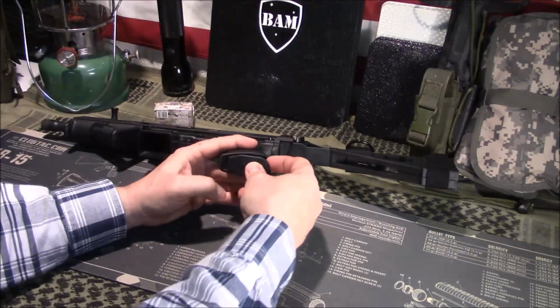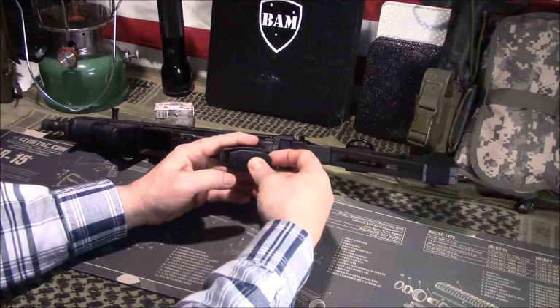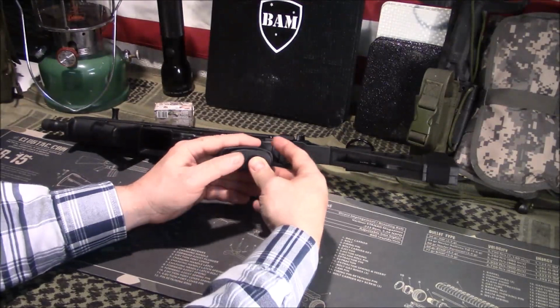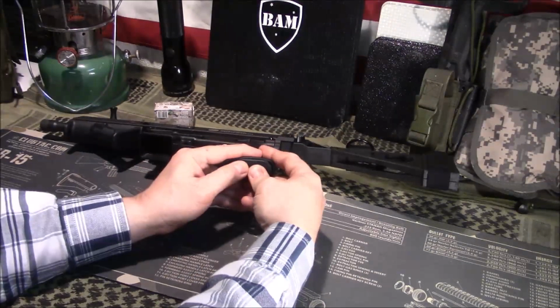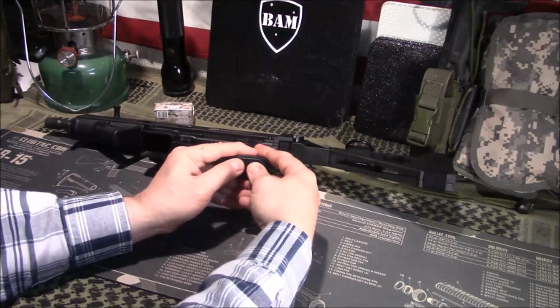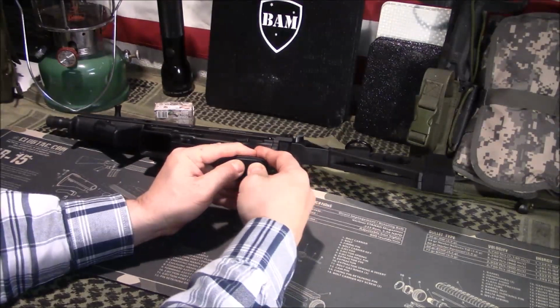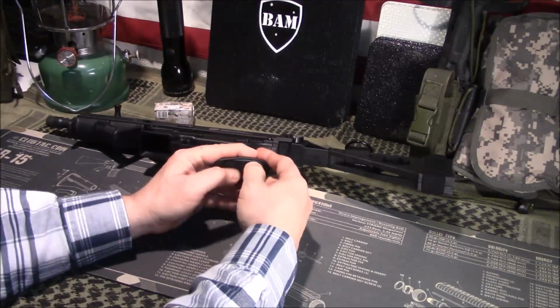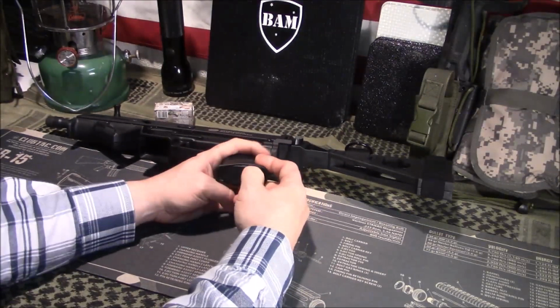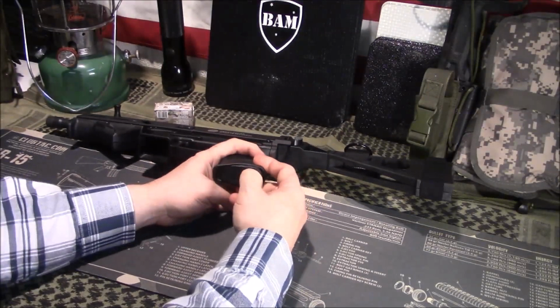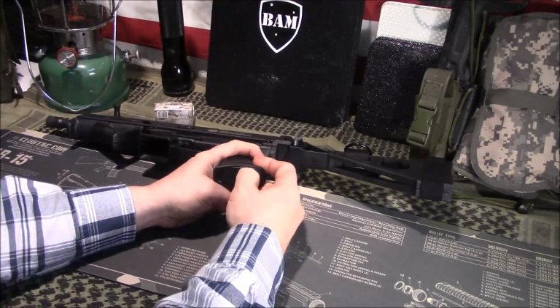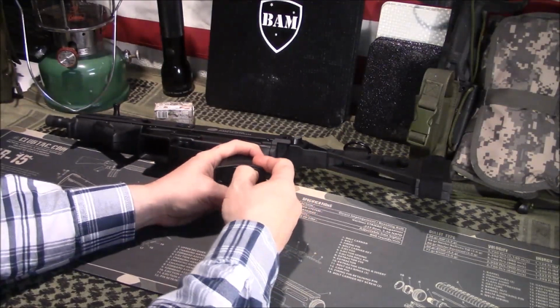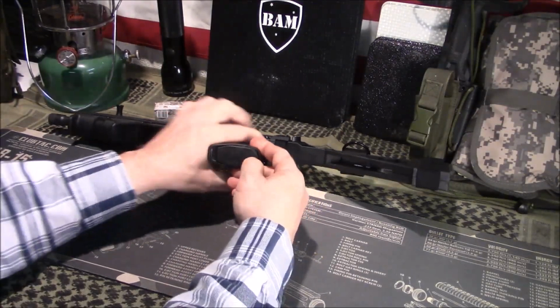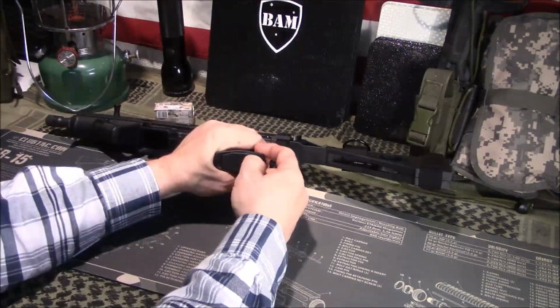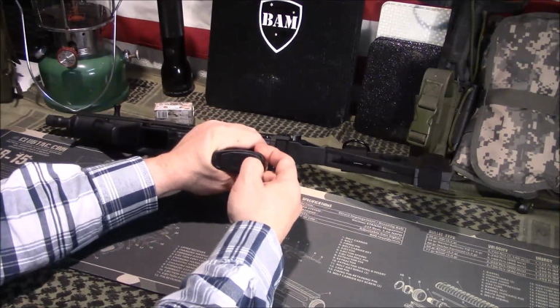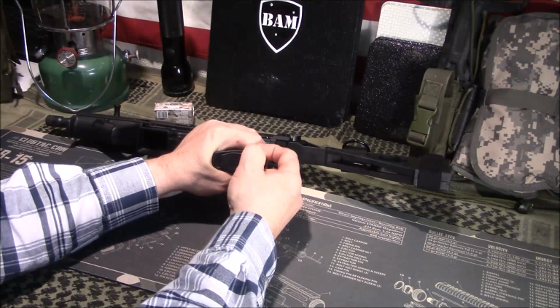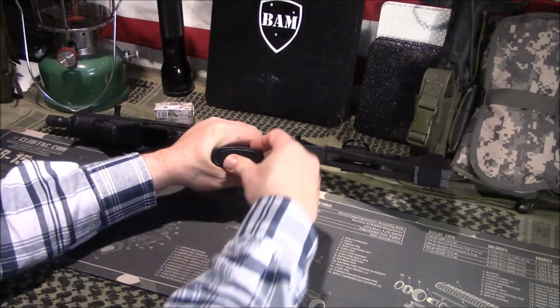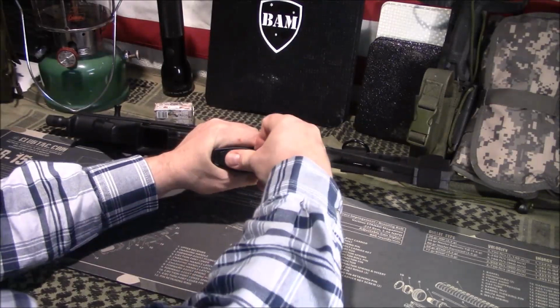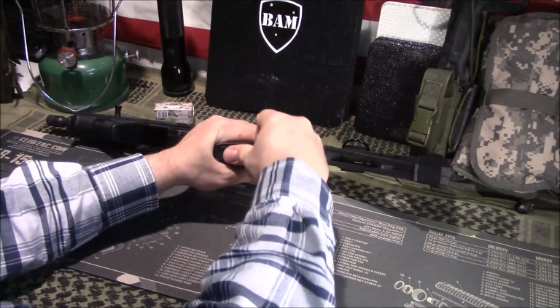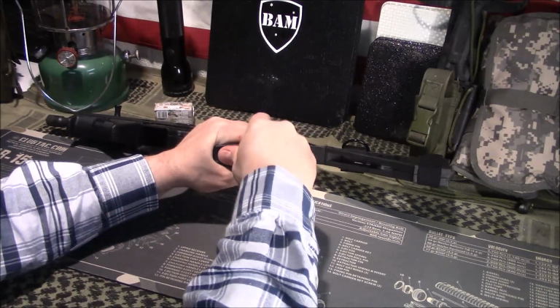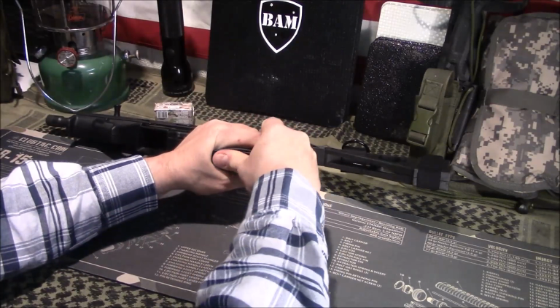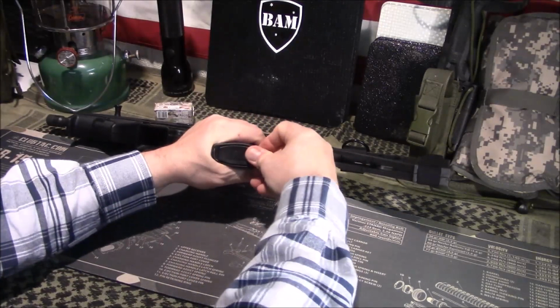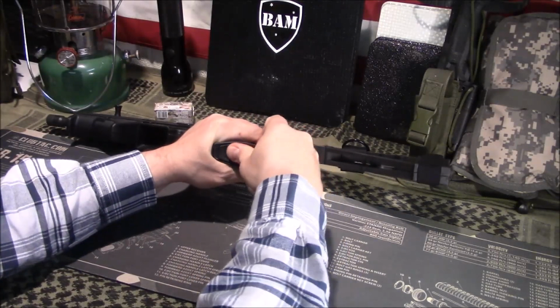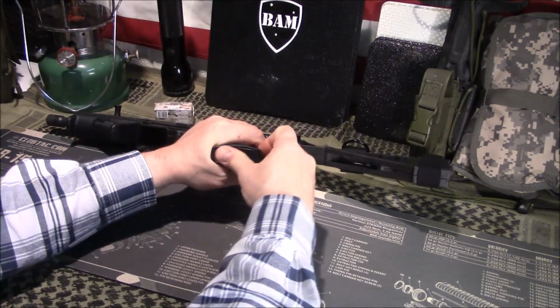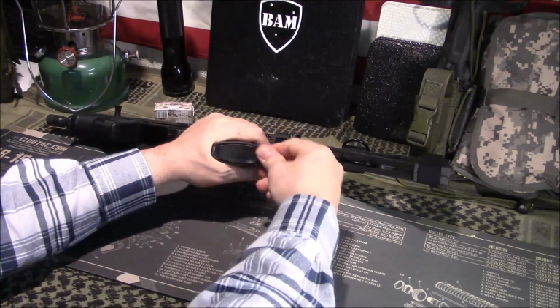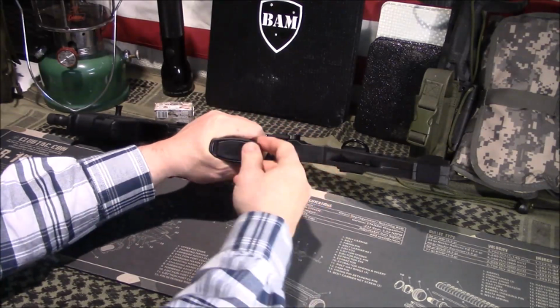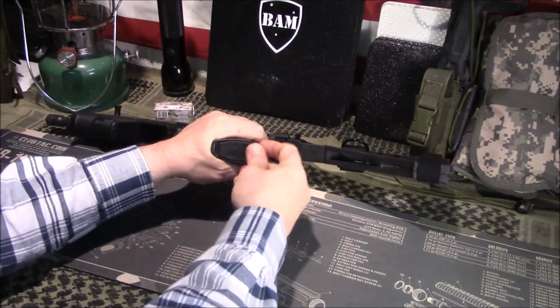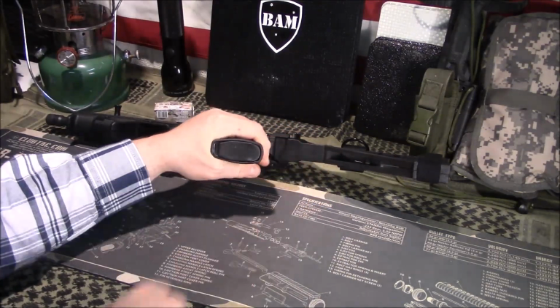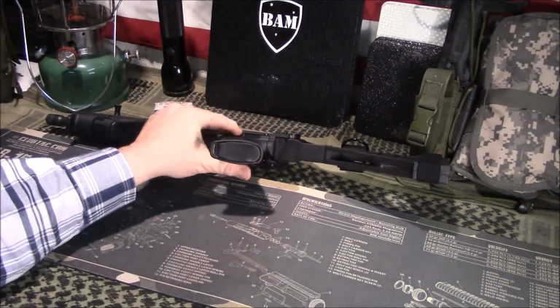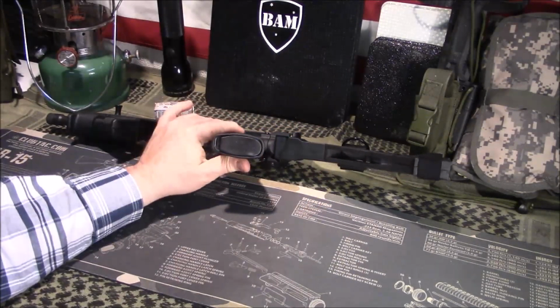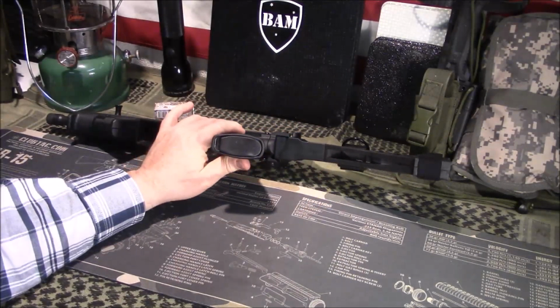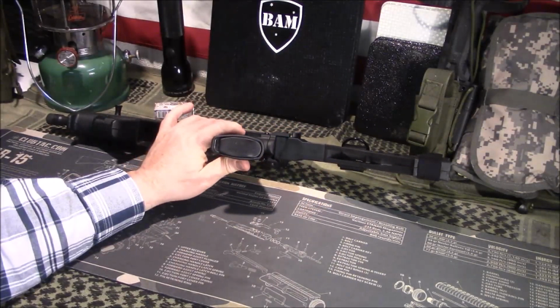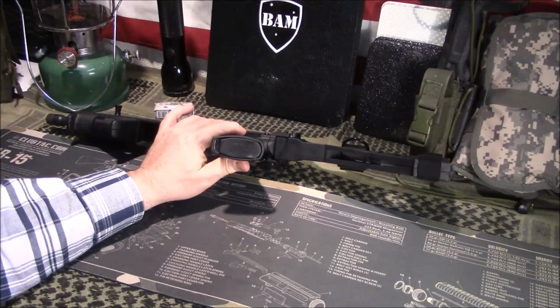To reinstall, just take it, push it in, kind of work it a little bit — just like that. And again, it looks very factory, looks very professional.